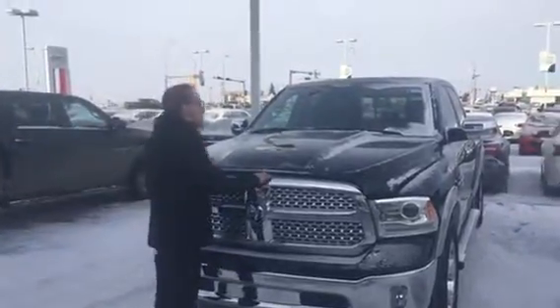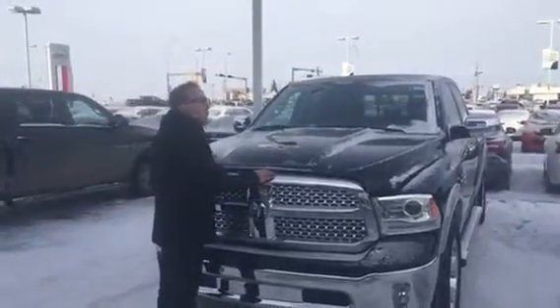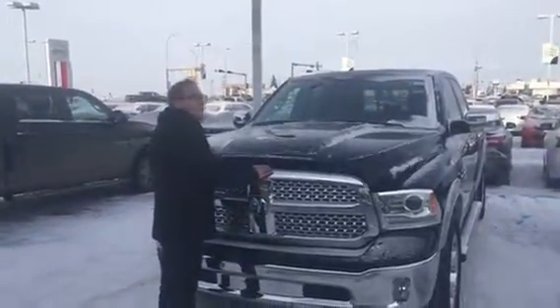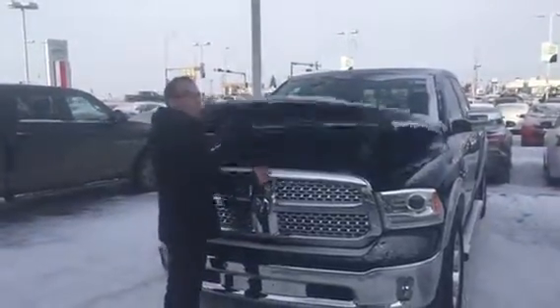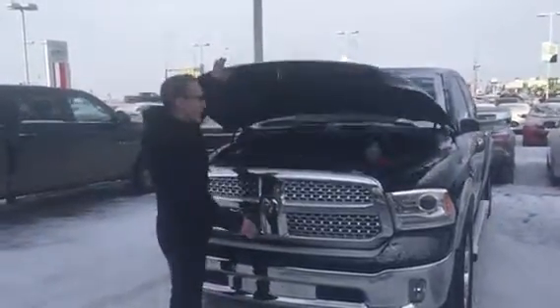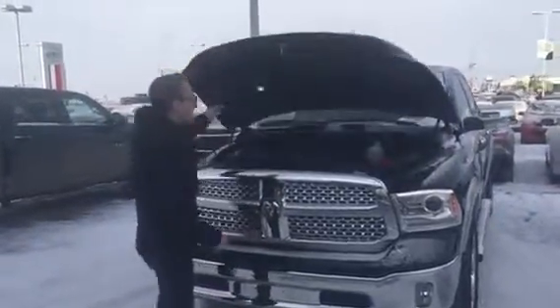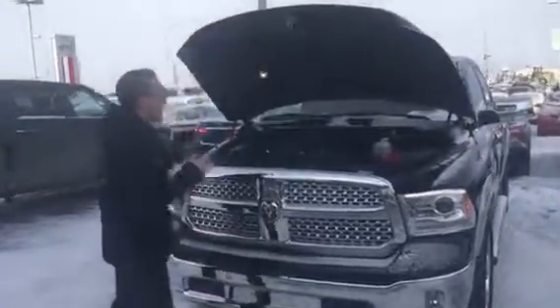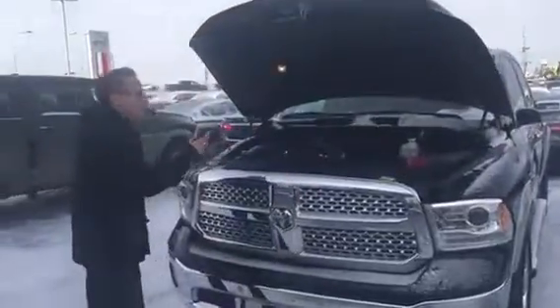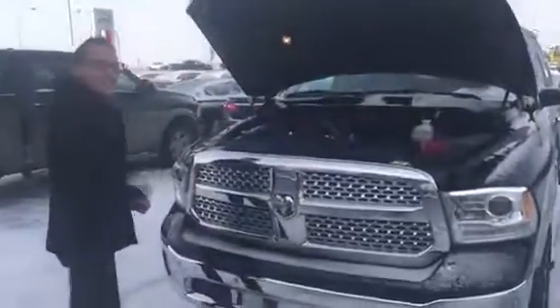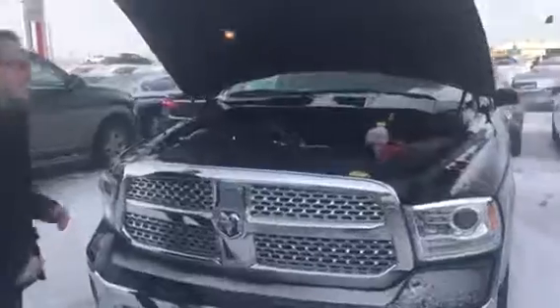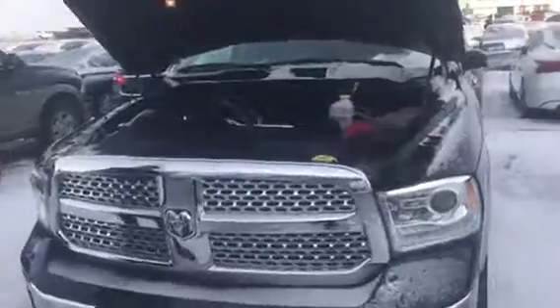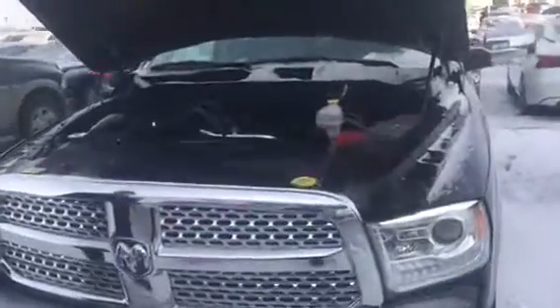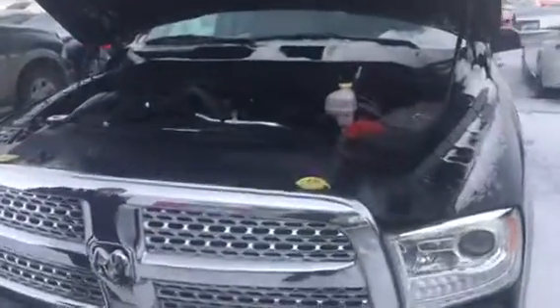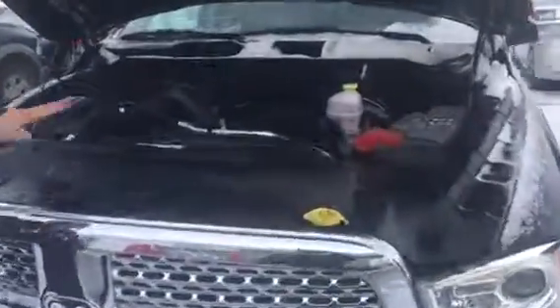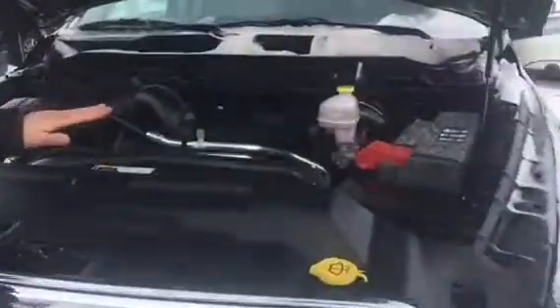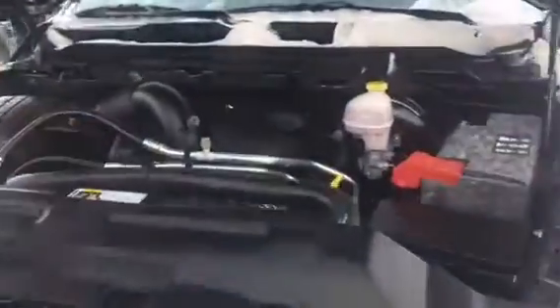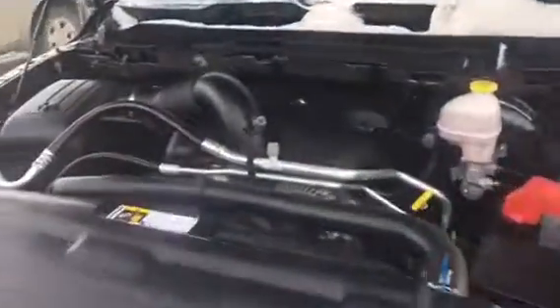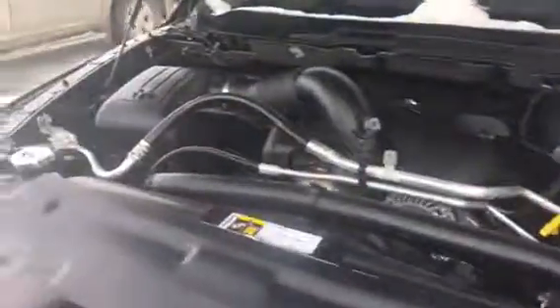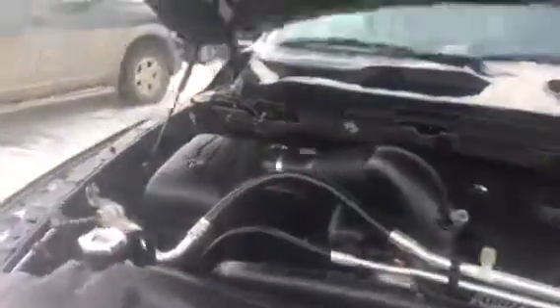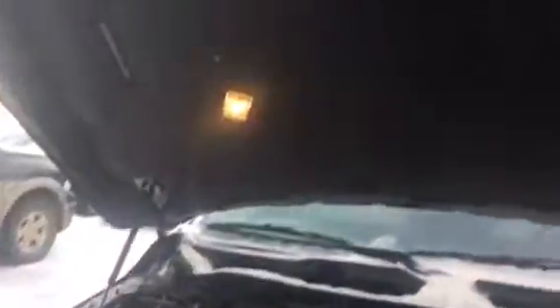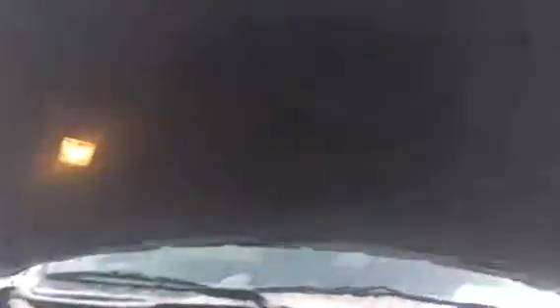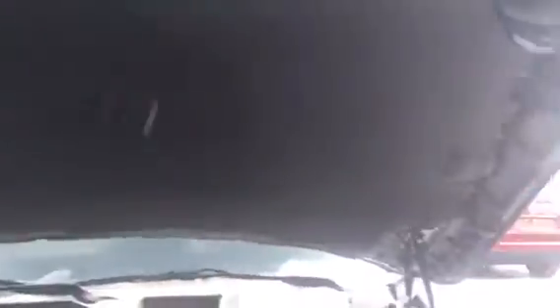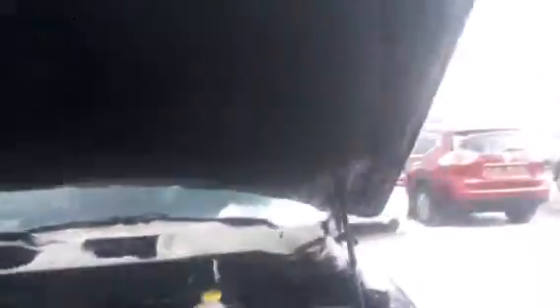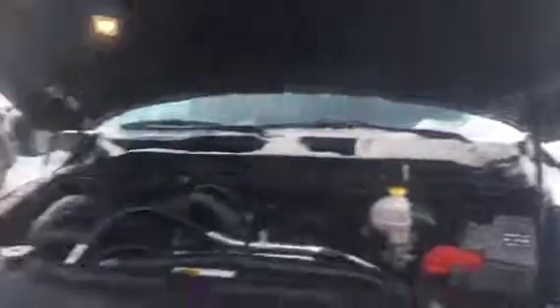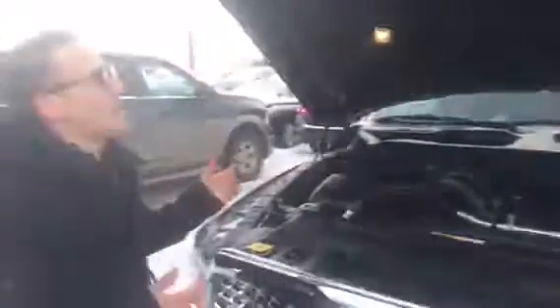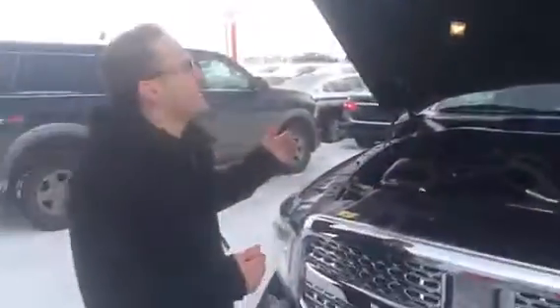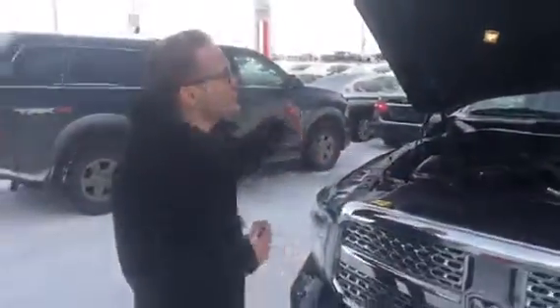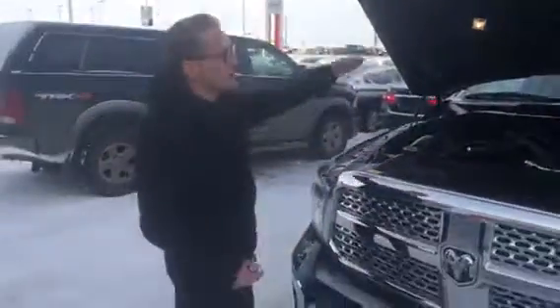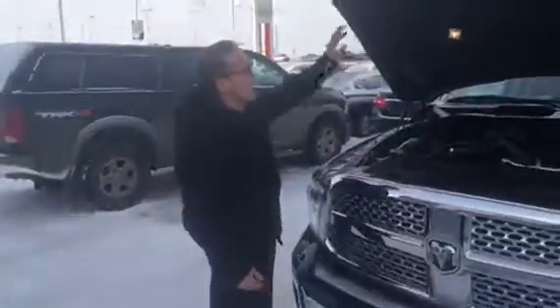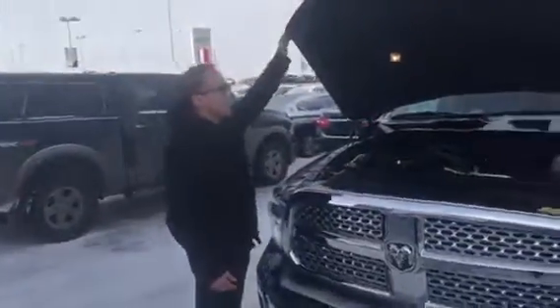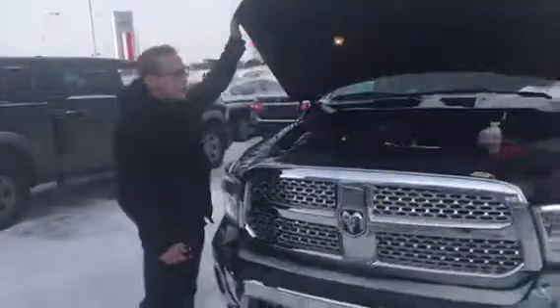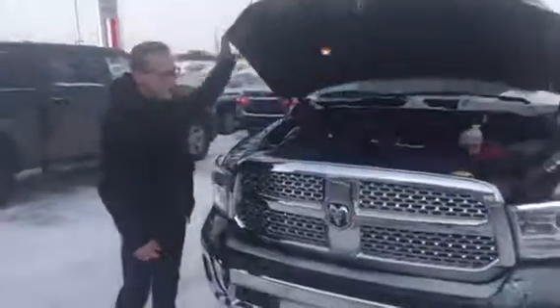Let me pop open the hood for you real quick. You got your 5.7 liter V8 engine, a blanket over the battery to keep it warm in the wintertime. All your maintenance is going to be labeled in yellow too, with your fire blanket on top as well.